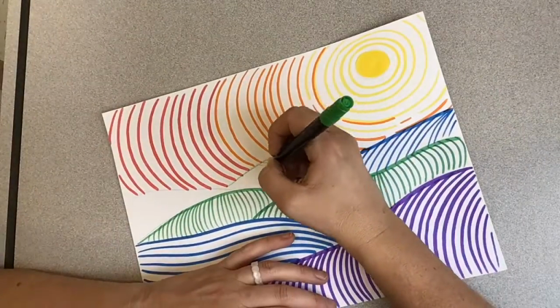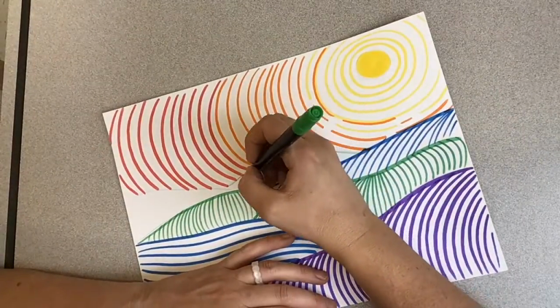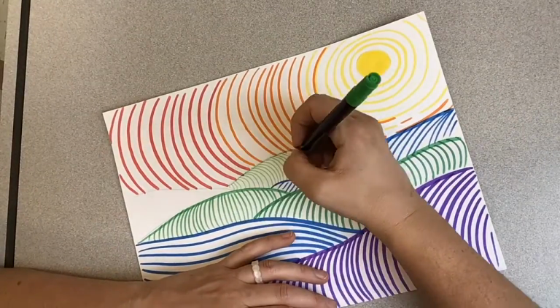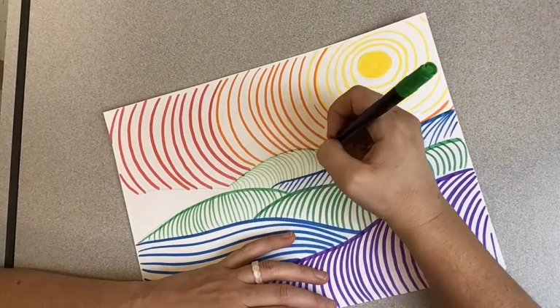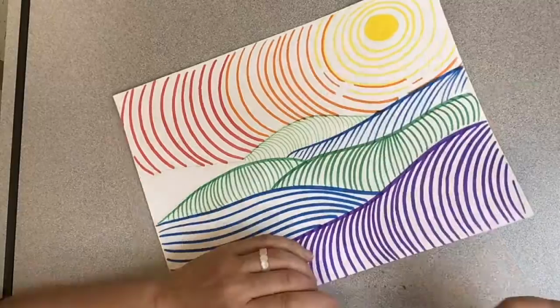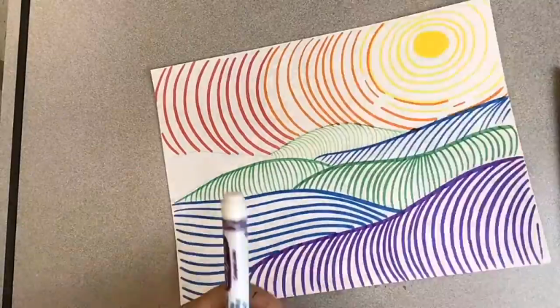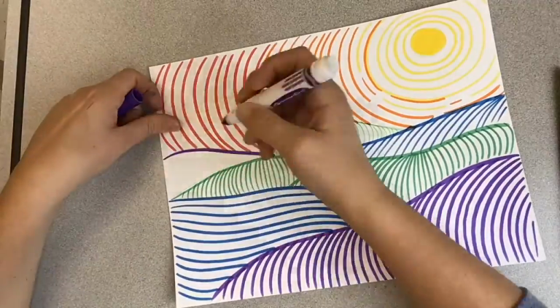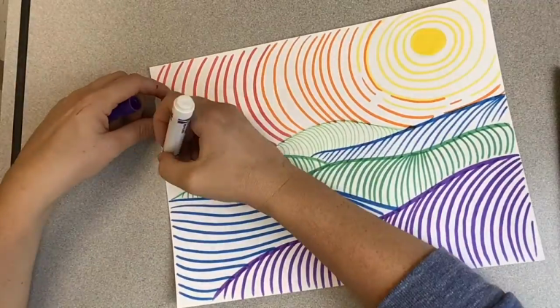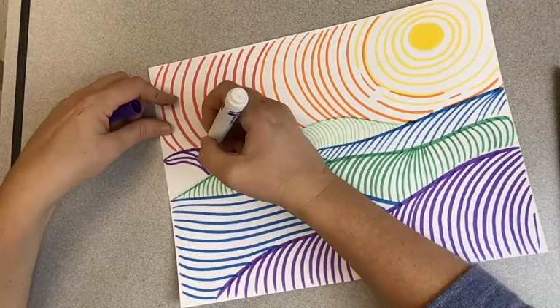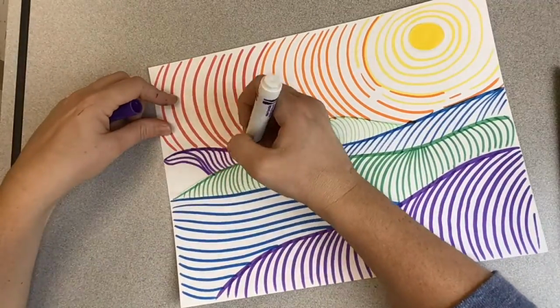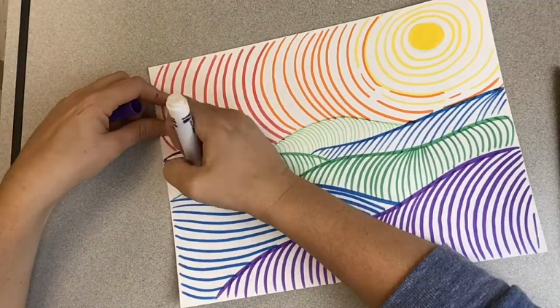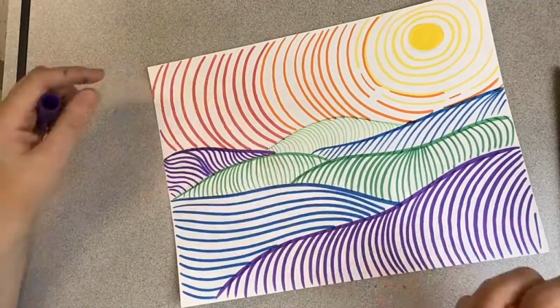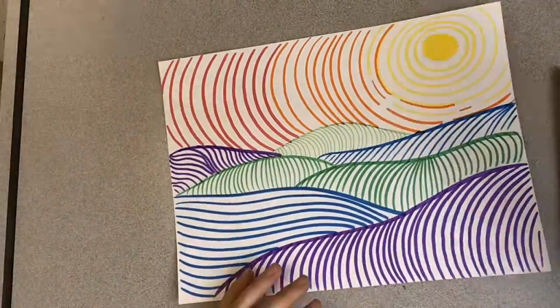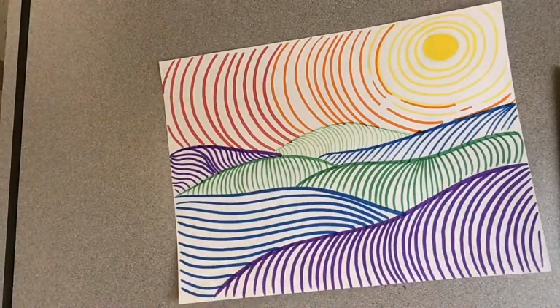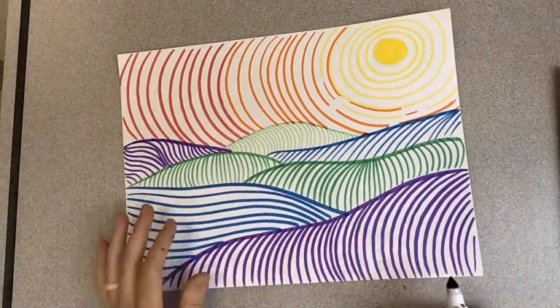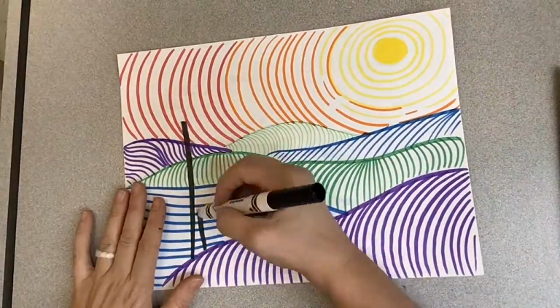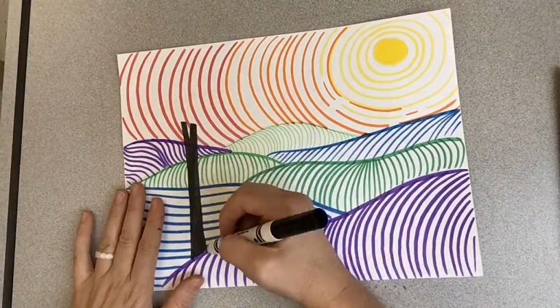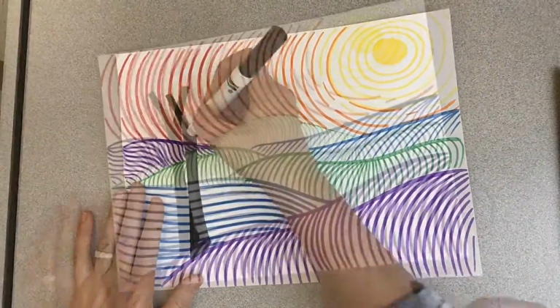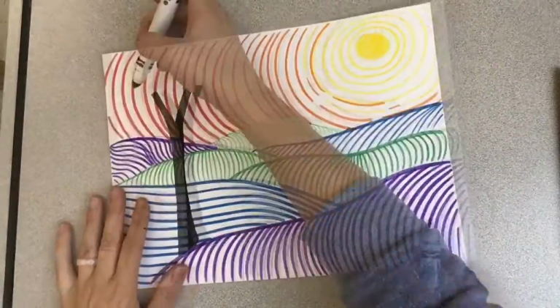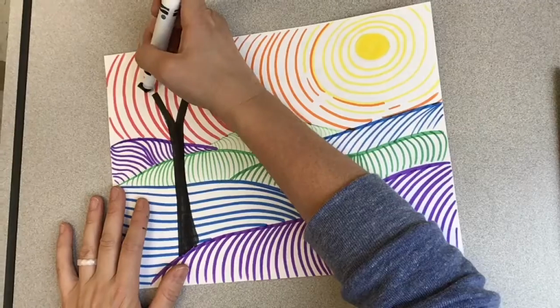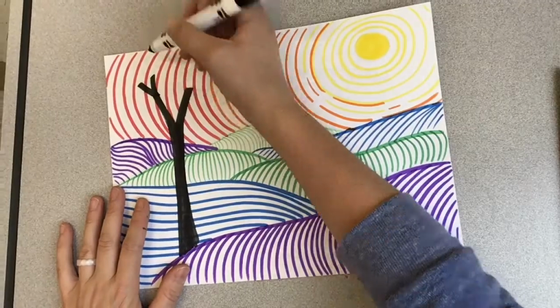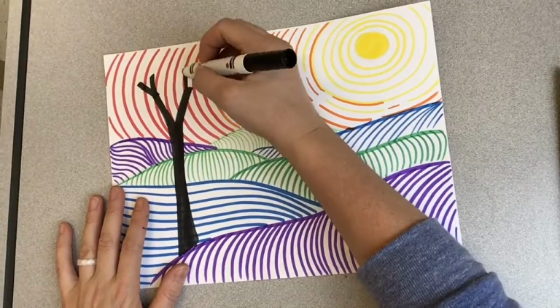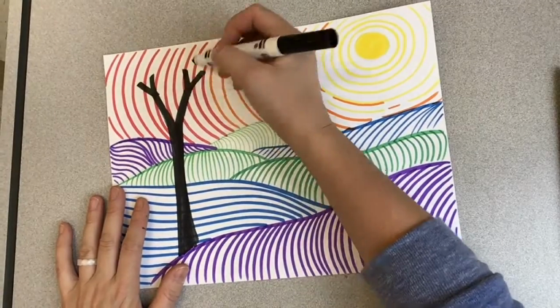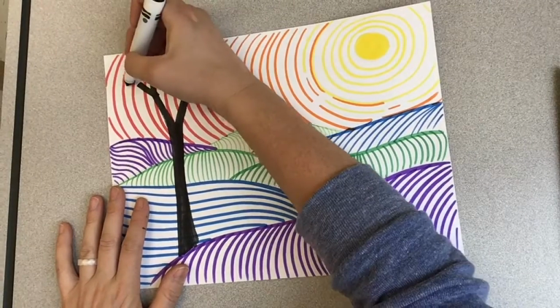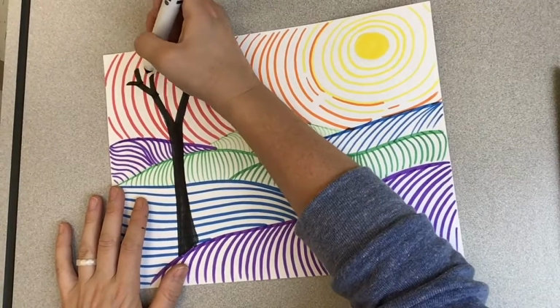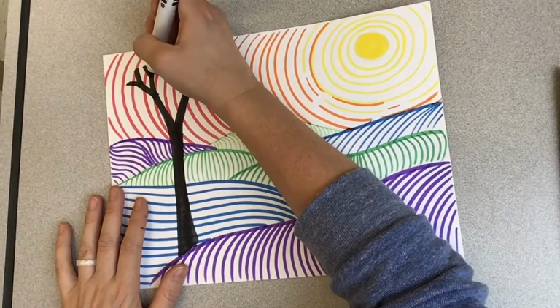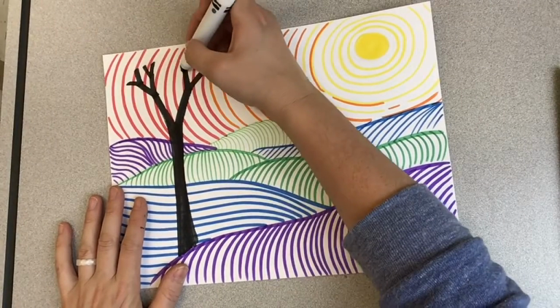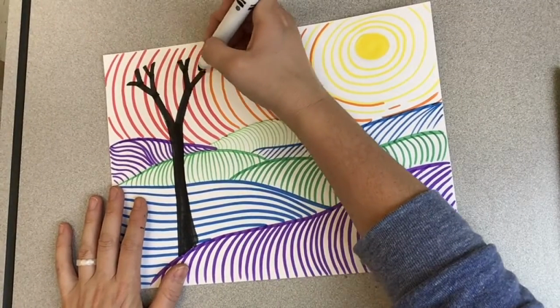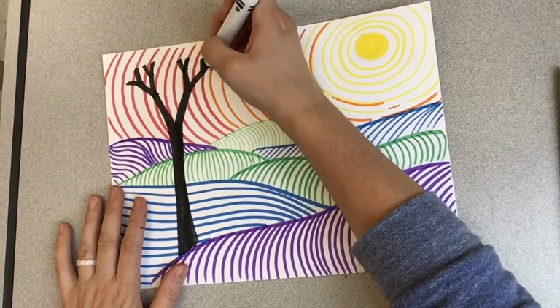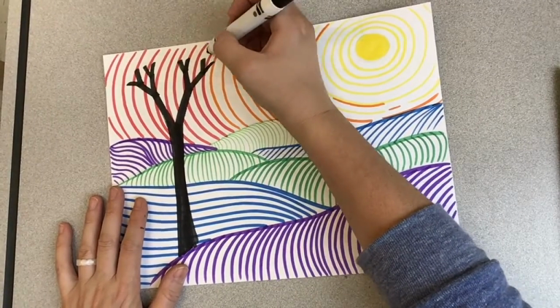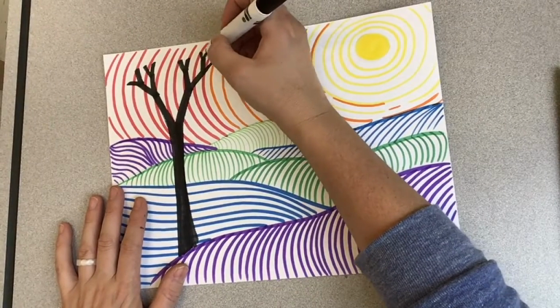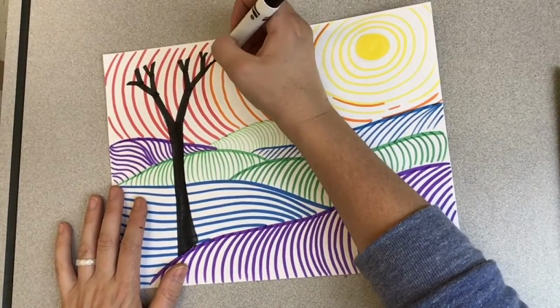Then I'm going to go ahead and take a black marker and add some fun details to my landscape, like trees and maybe some extra fun little decorations.